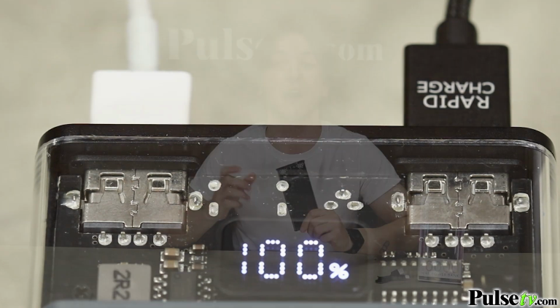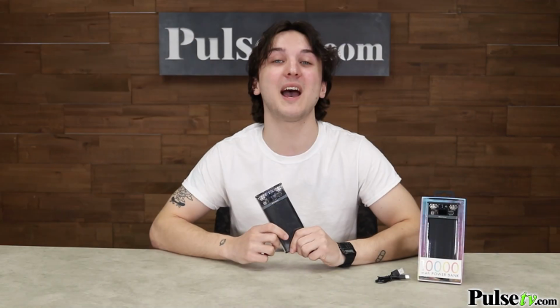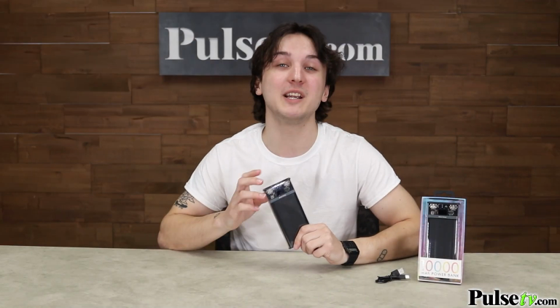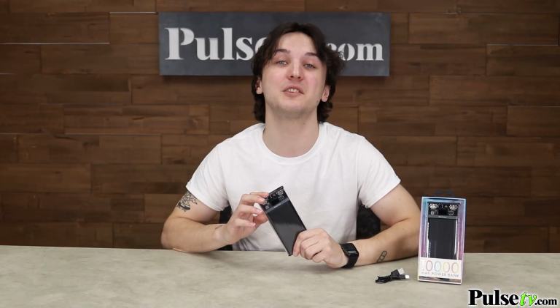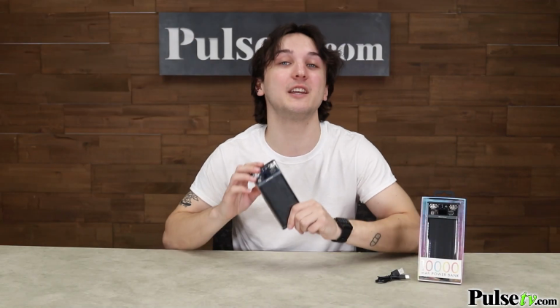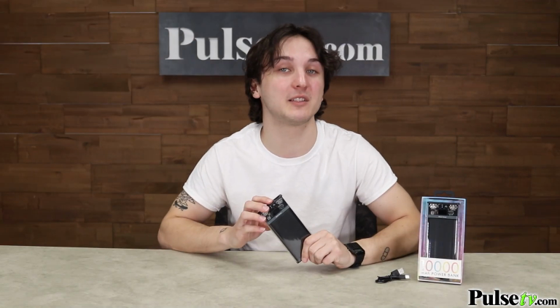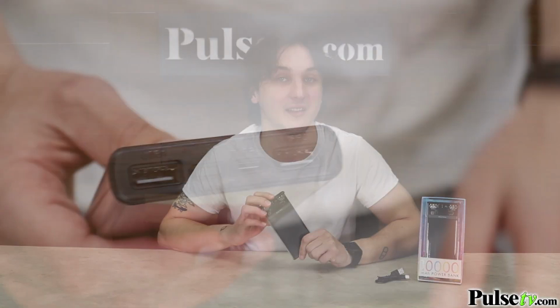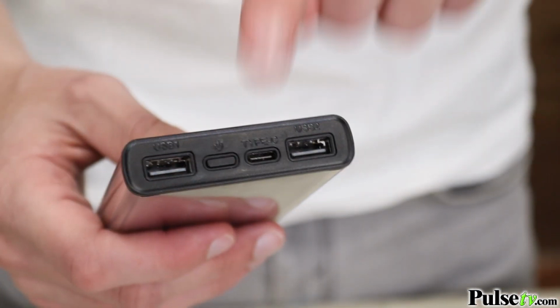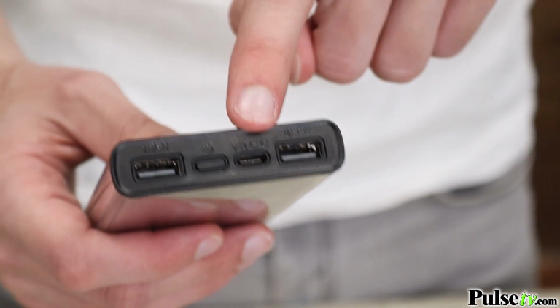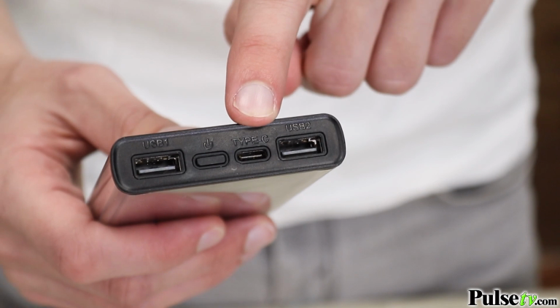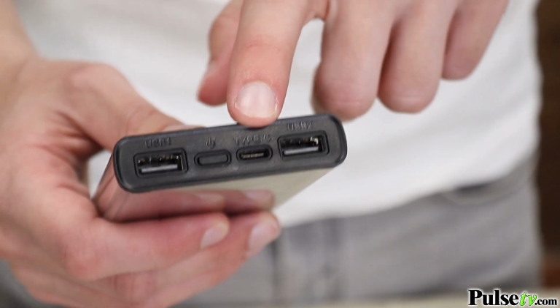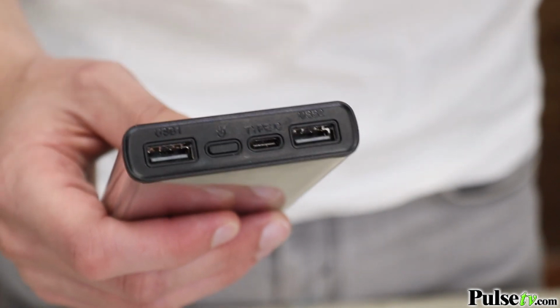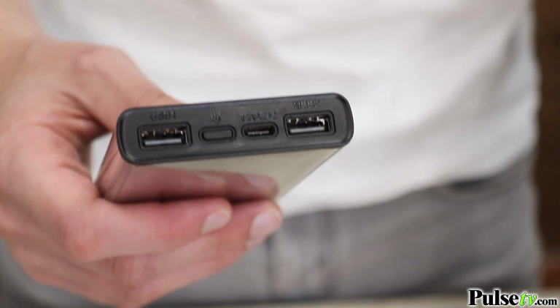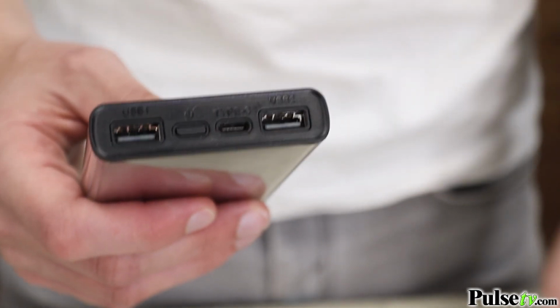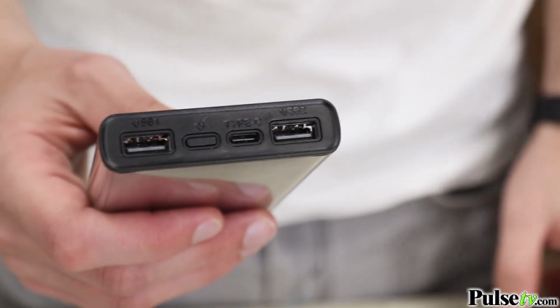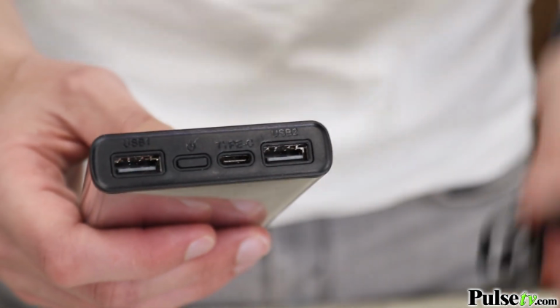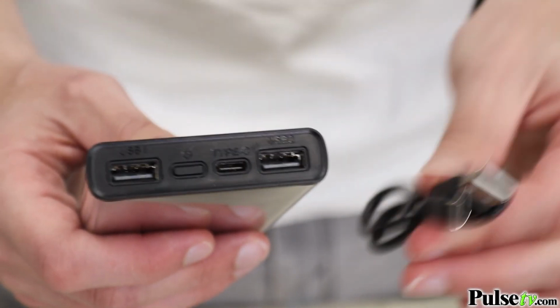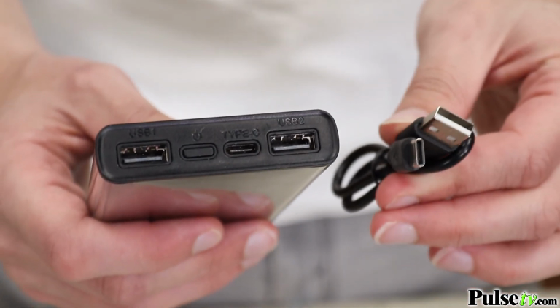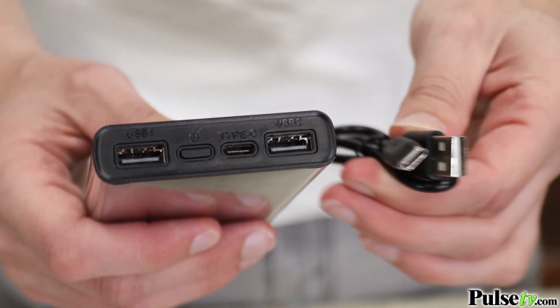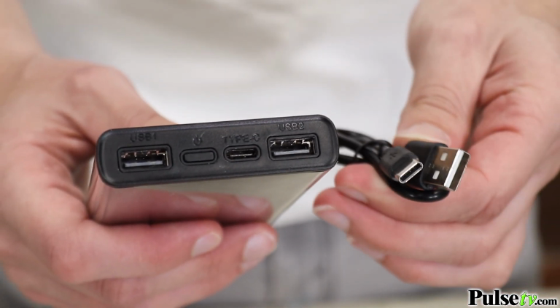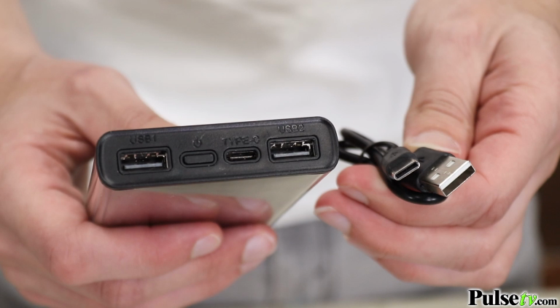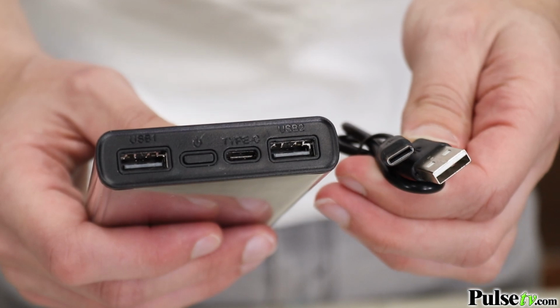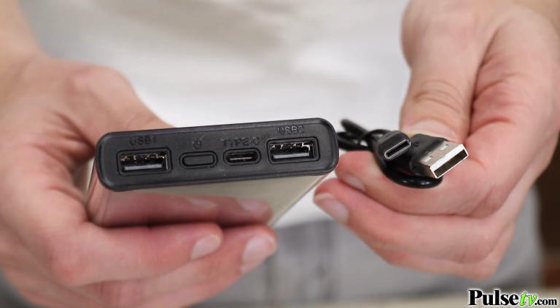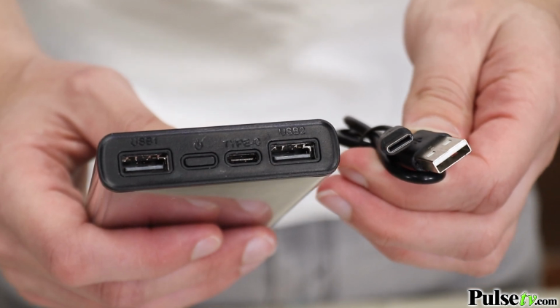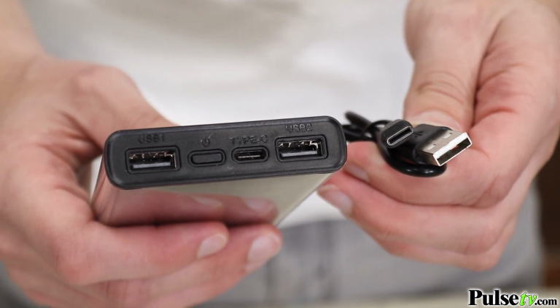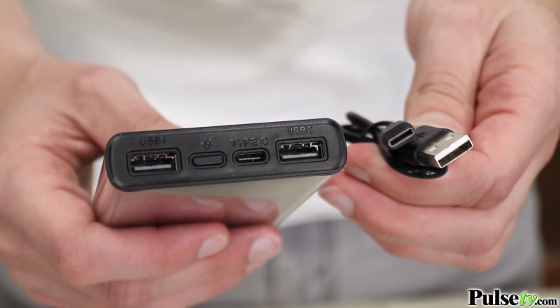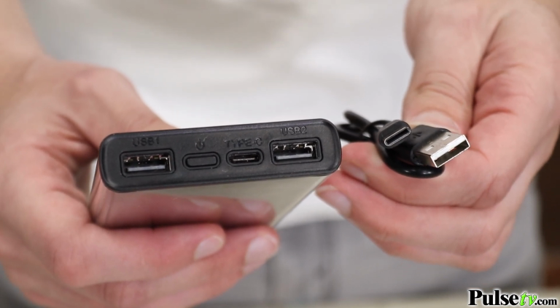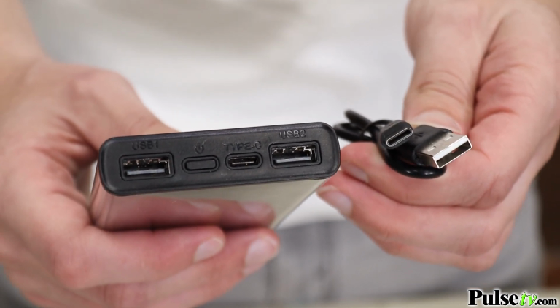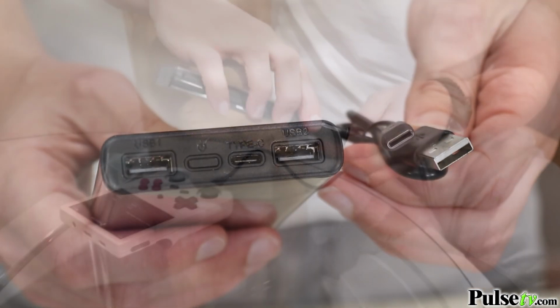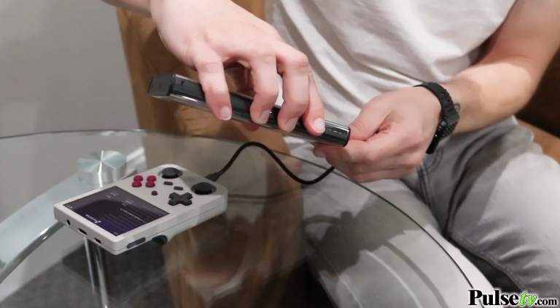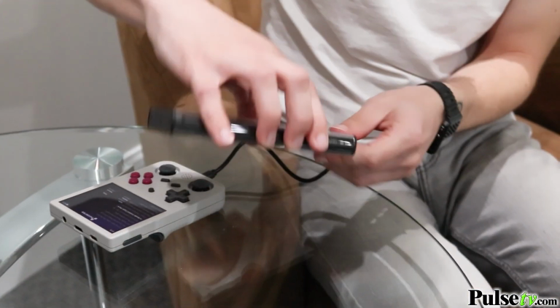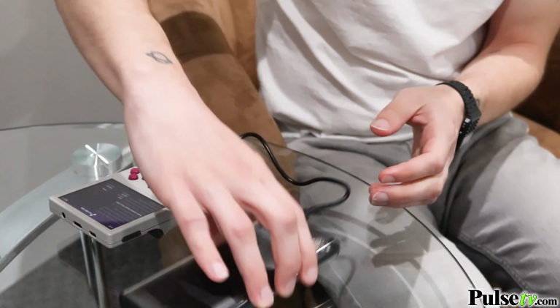Now this battery recharges via USB-C, which you'll love because it'll charge much faster than those older power banks. And lucky for you, it comes included with a charging cord.